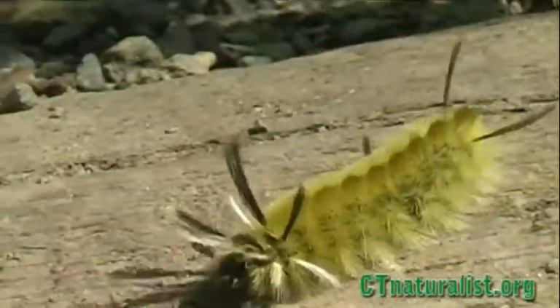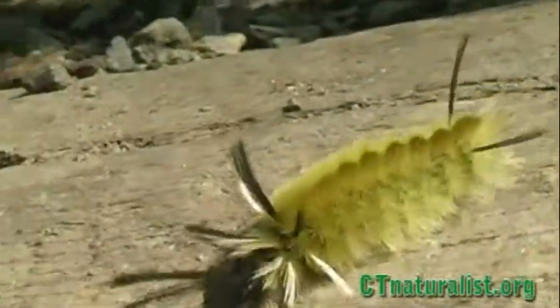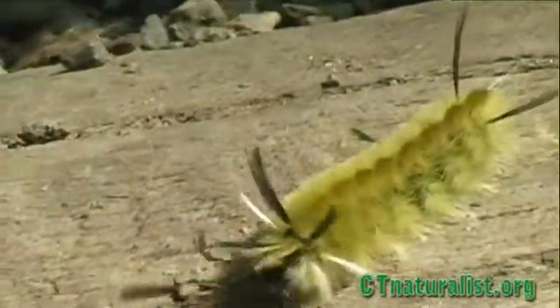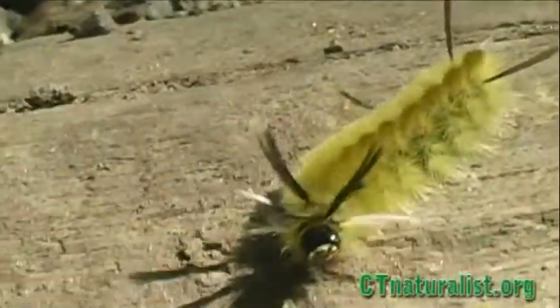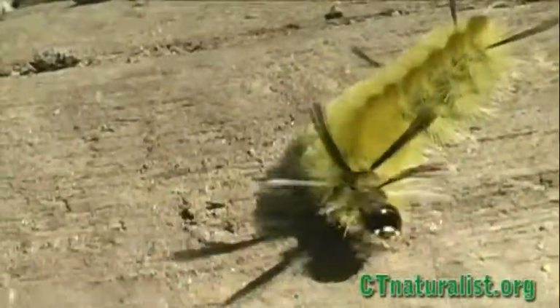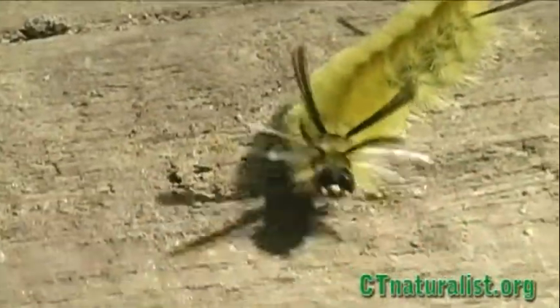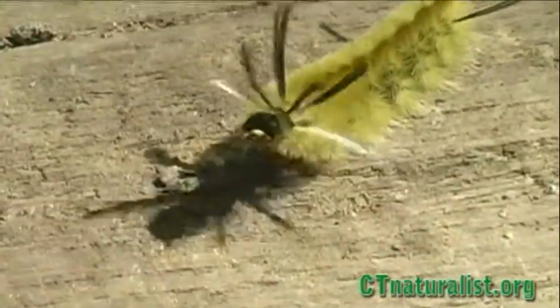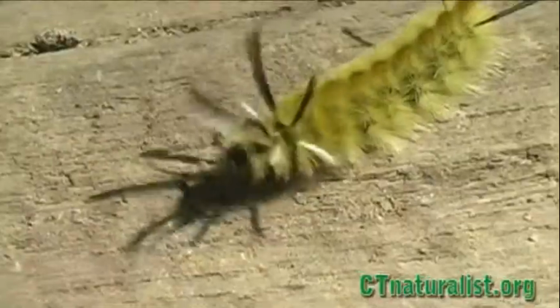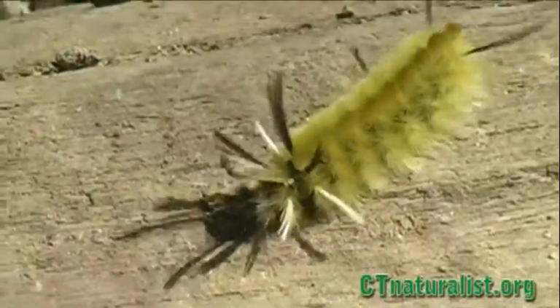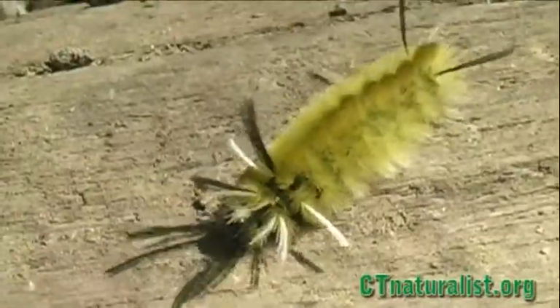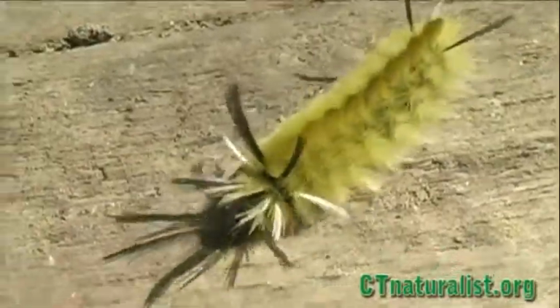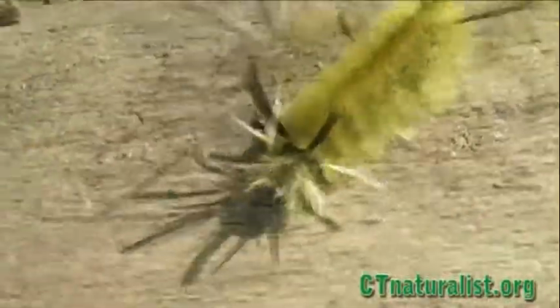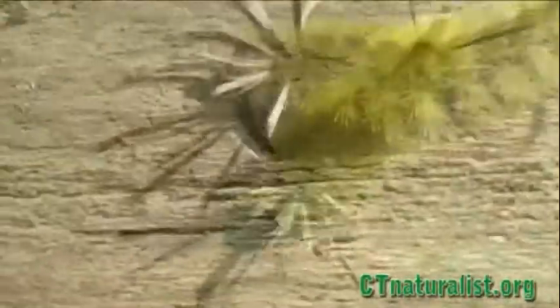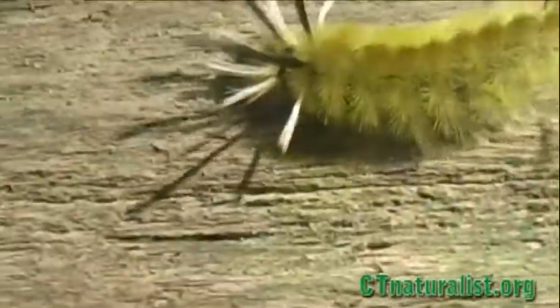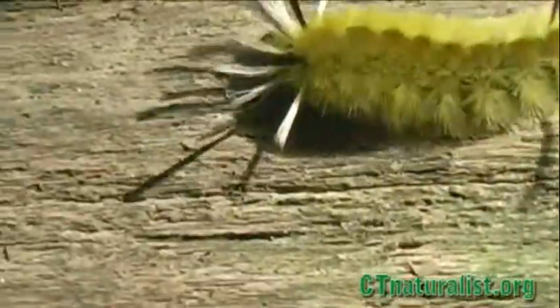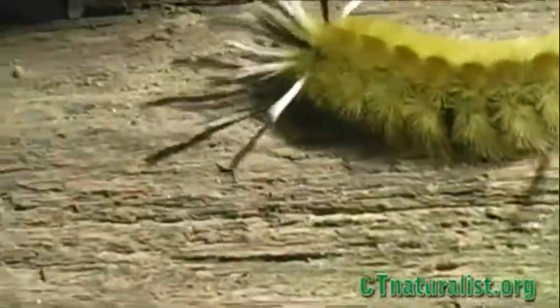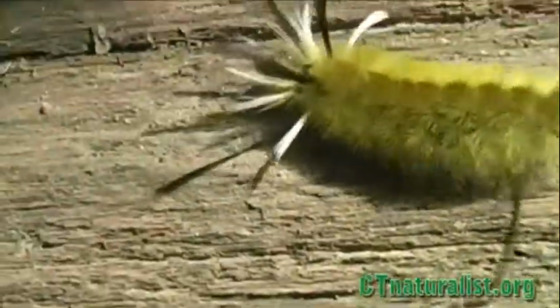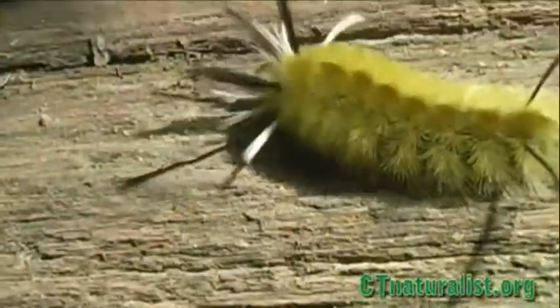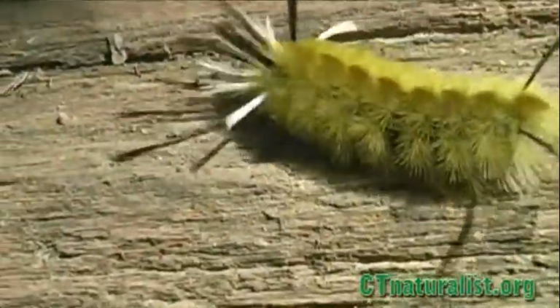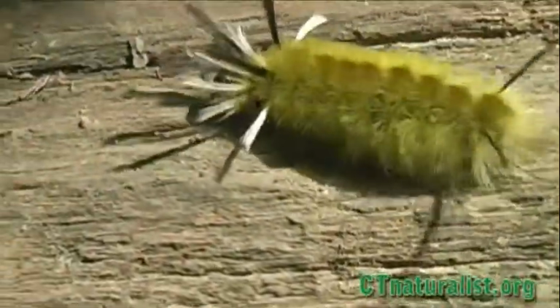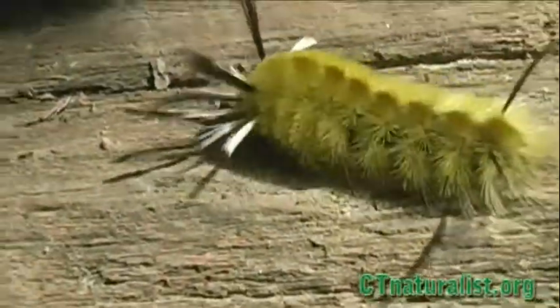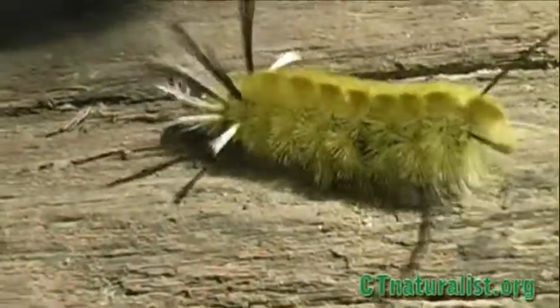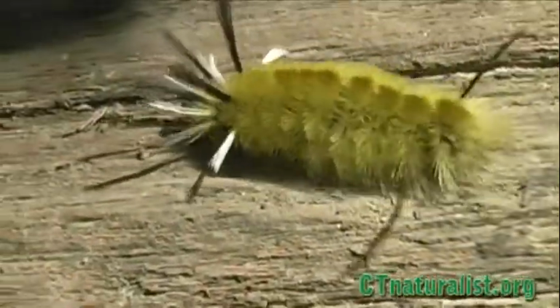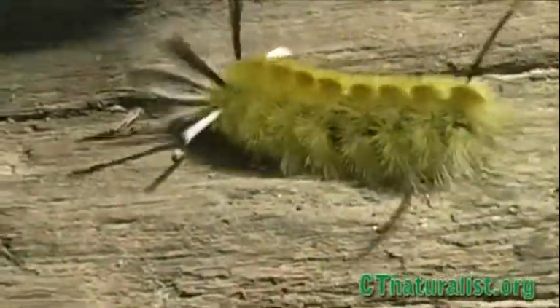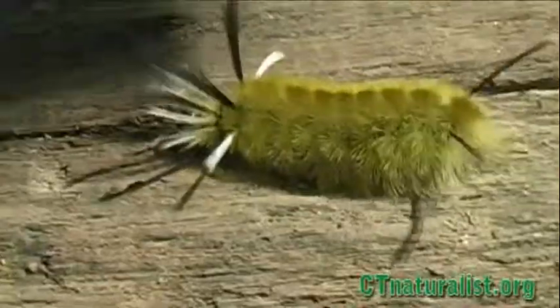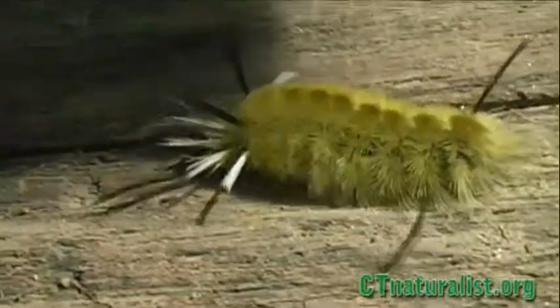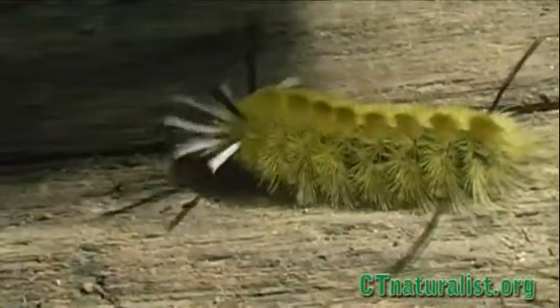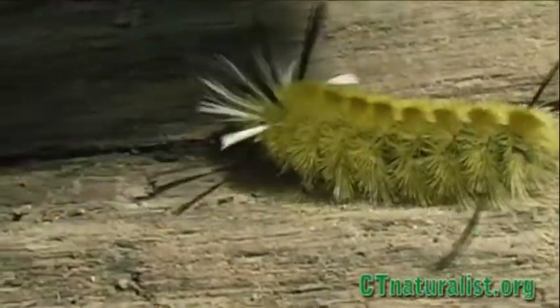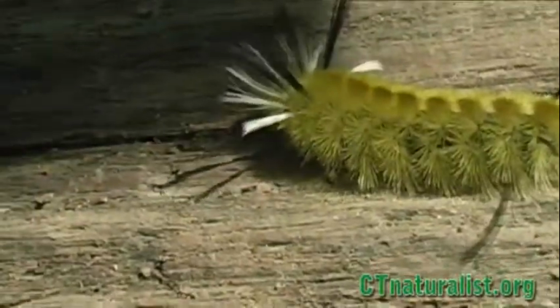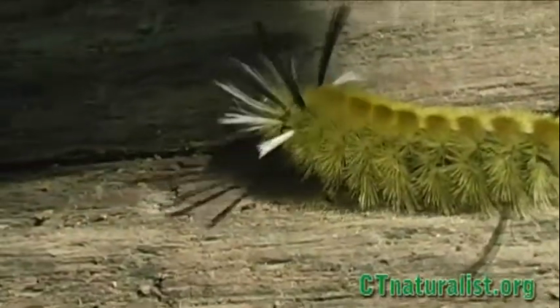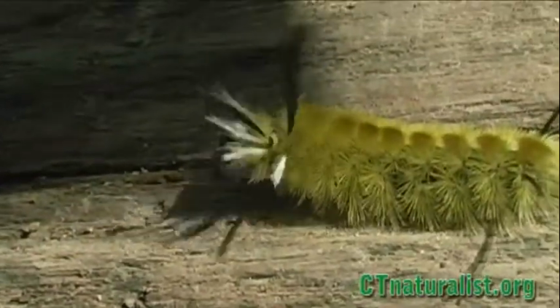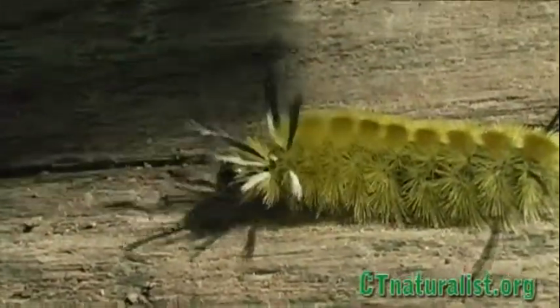Be on the lookout when on a hike. The banded tussock is one of the more conspicuous caterpillars, commonly resting or crawling in plain sight.